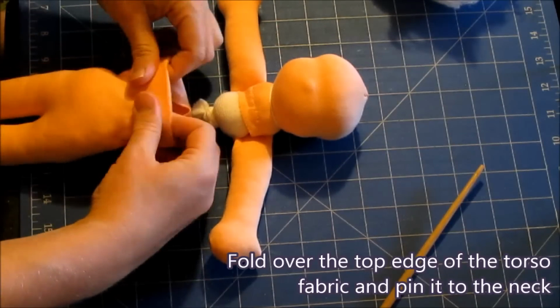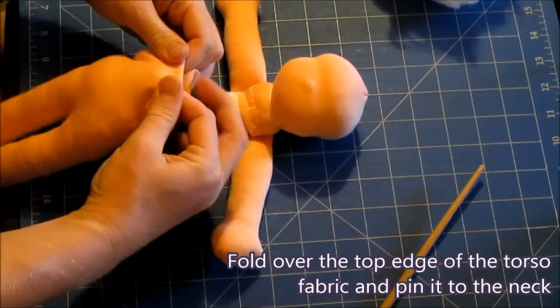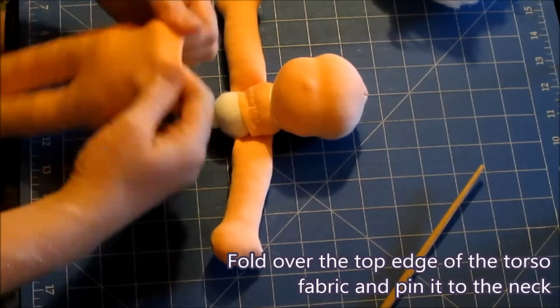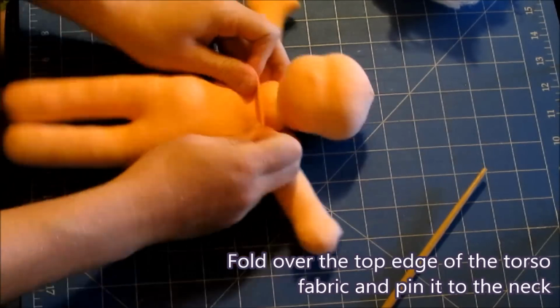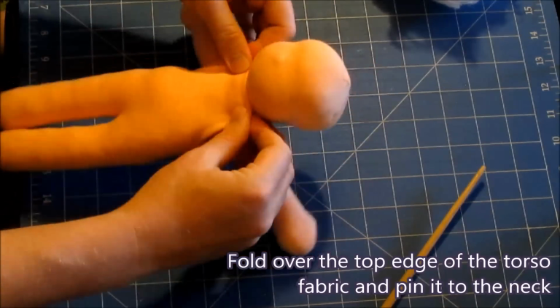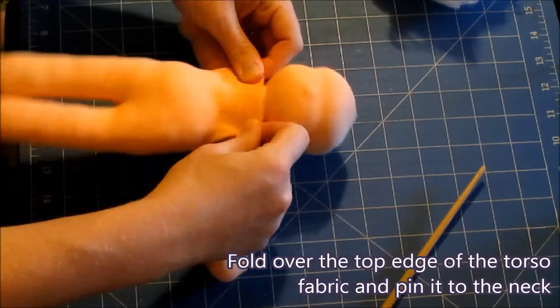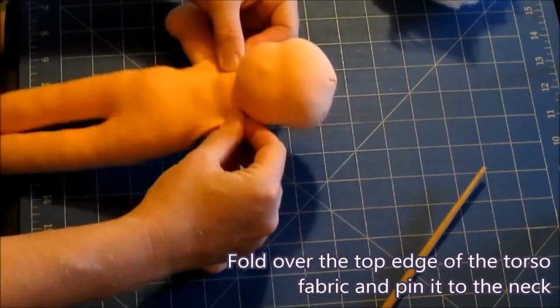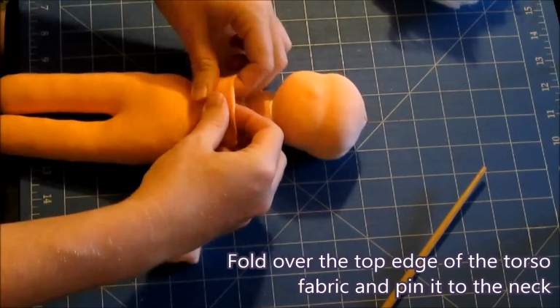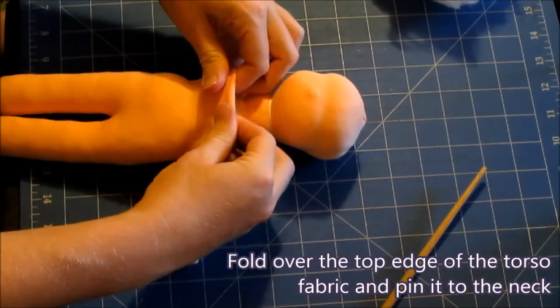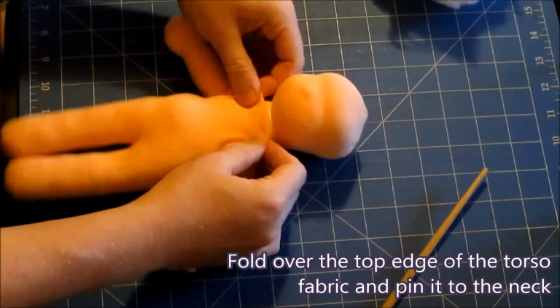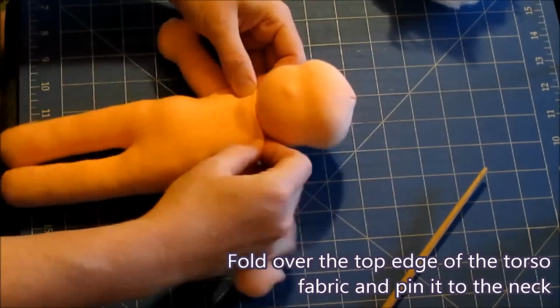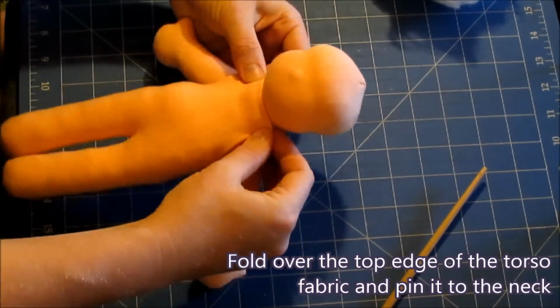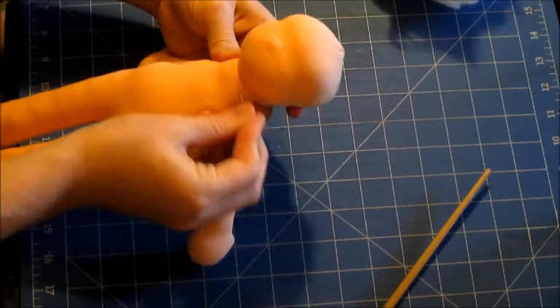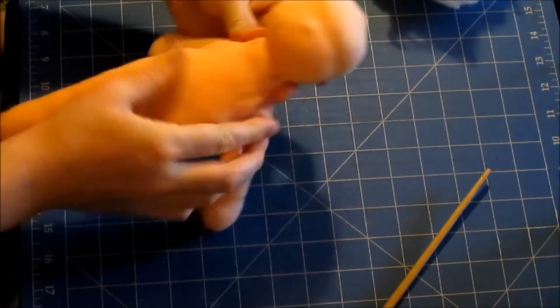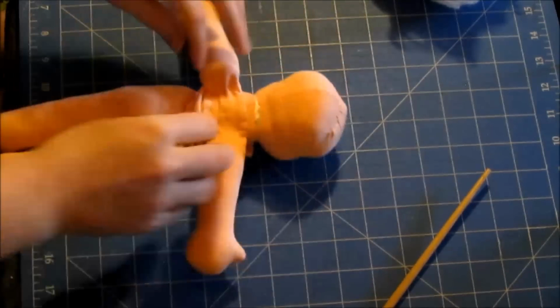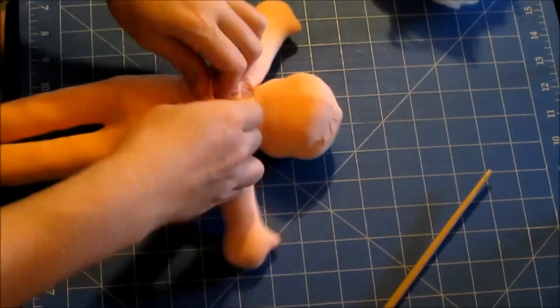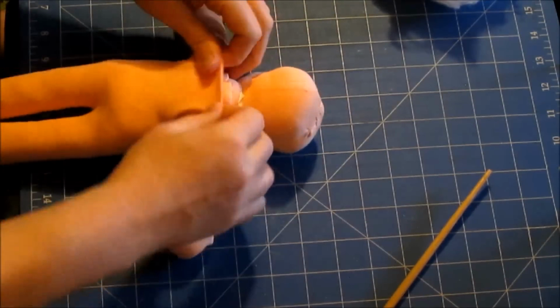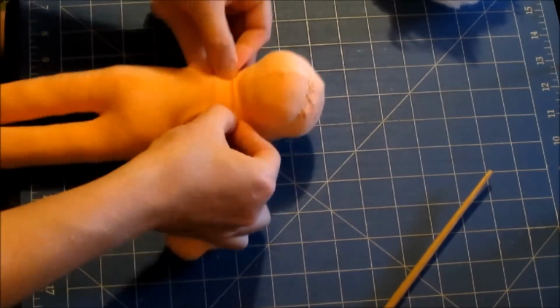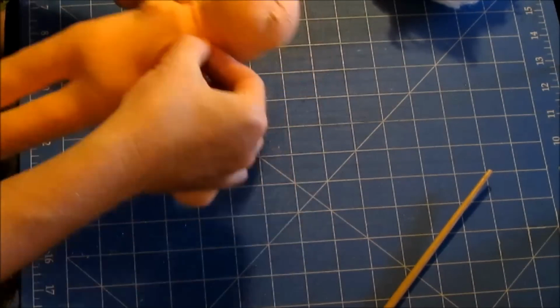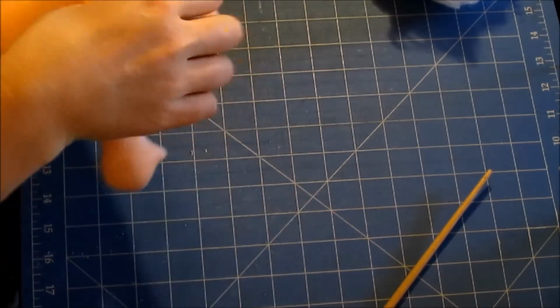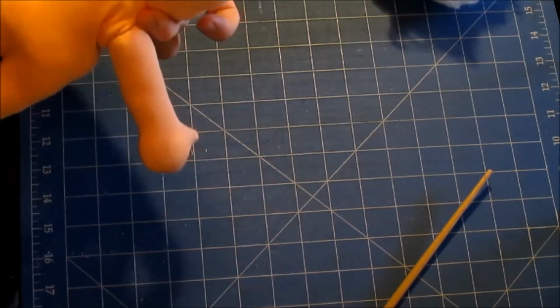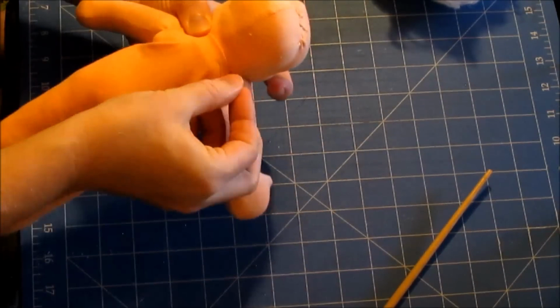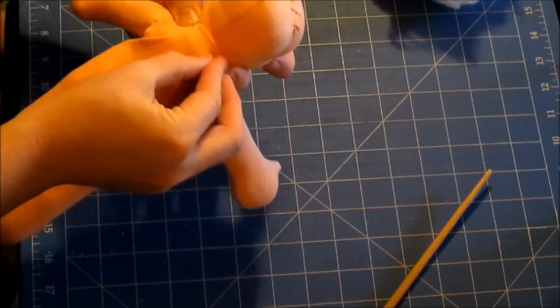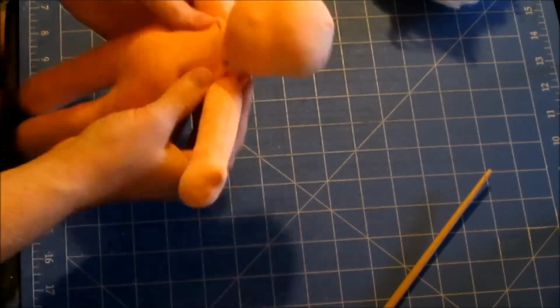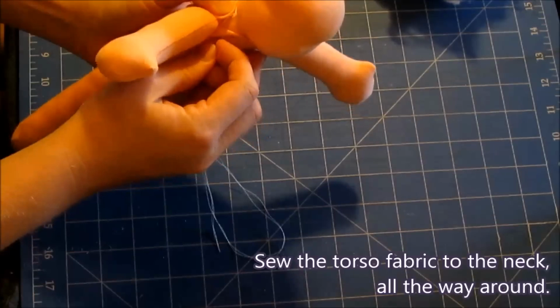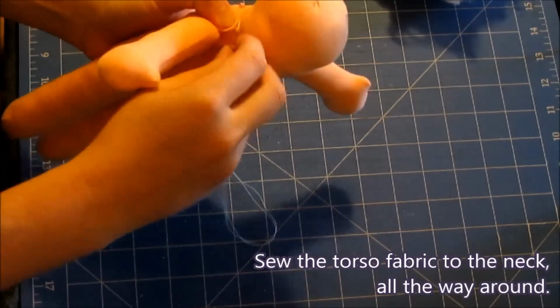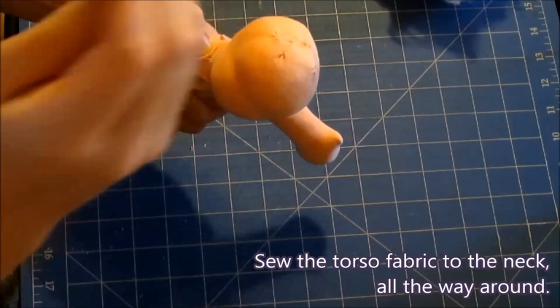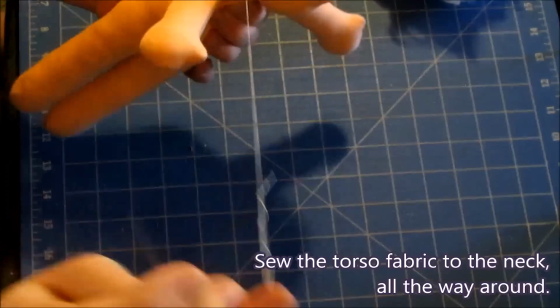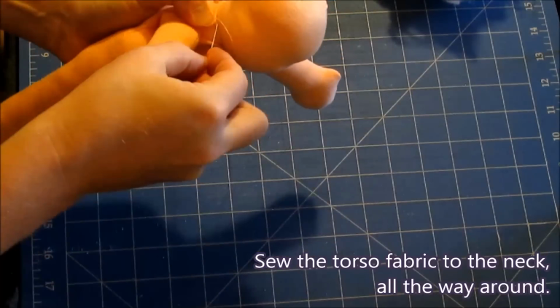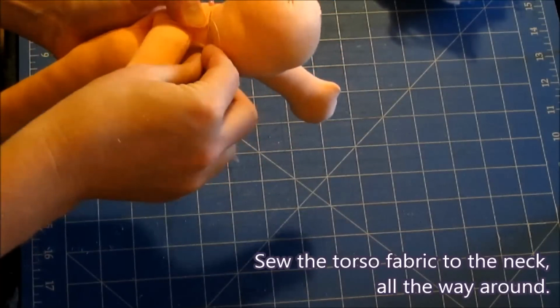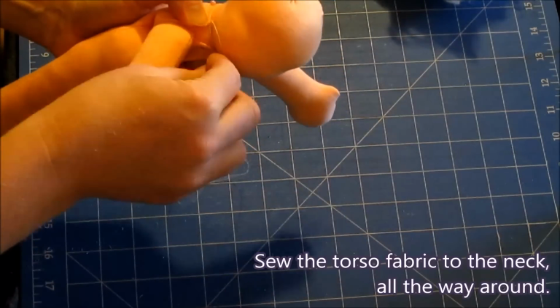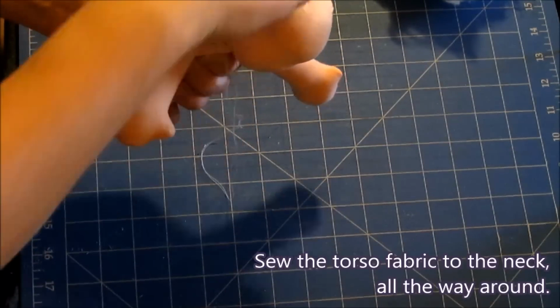Fold over the top edge of the torso fabric and pin it to the neck. Sew the torso fabric to the neck all the way around.